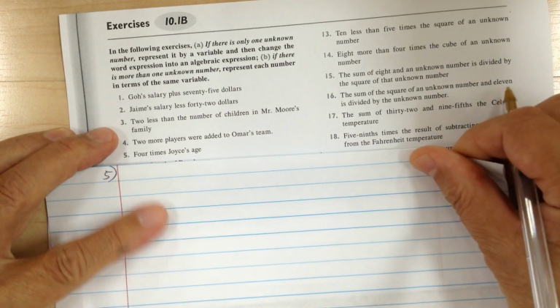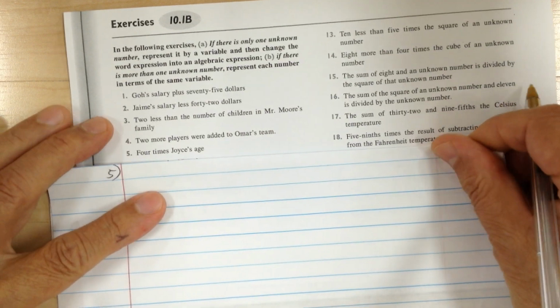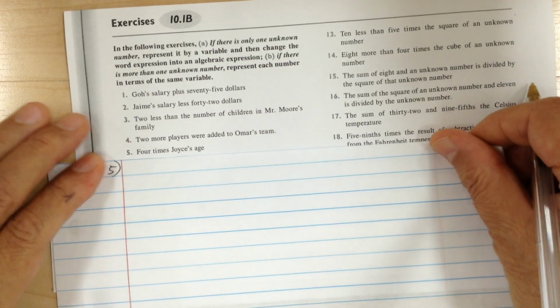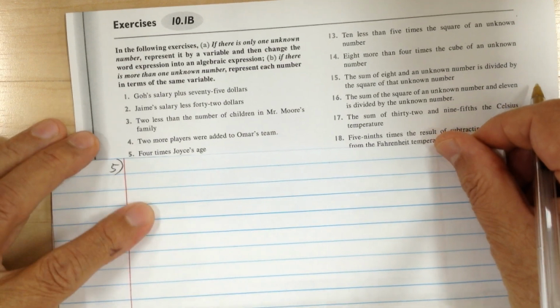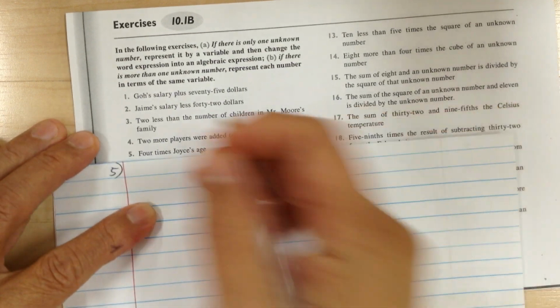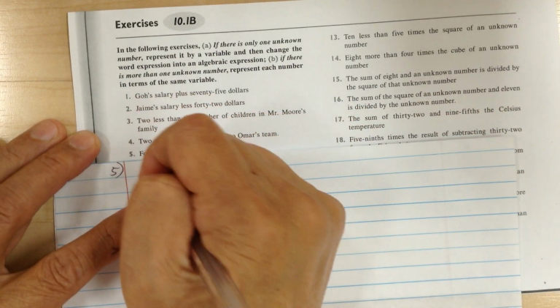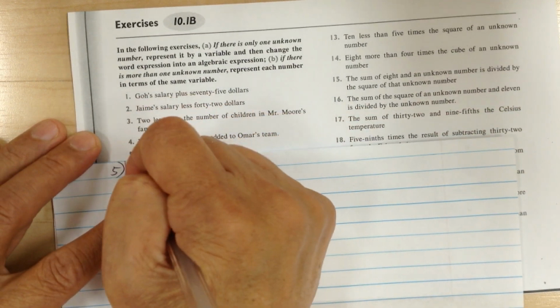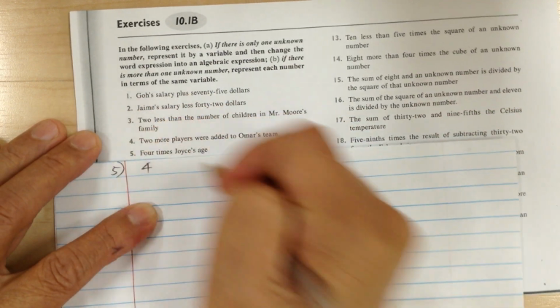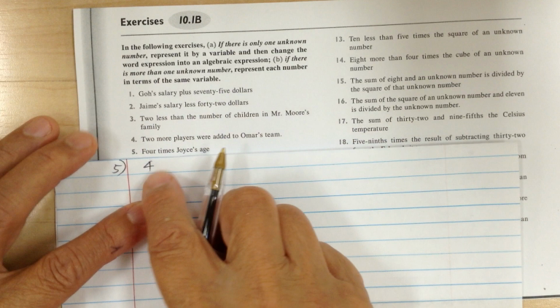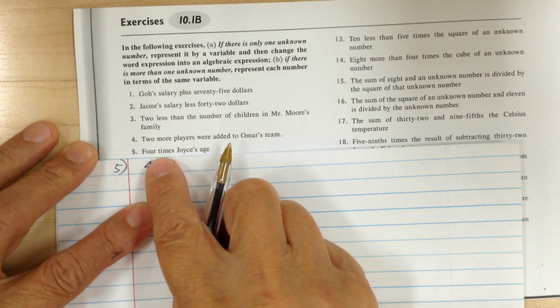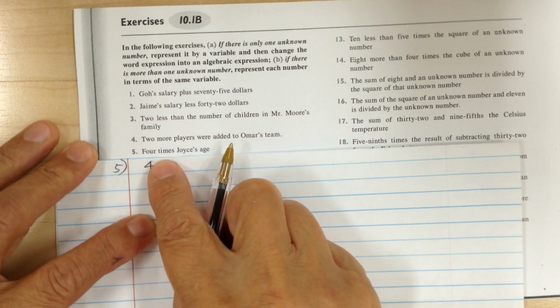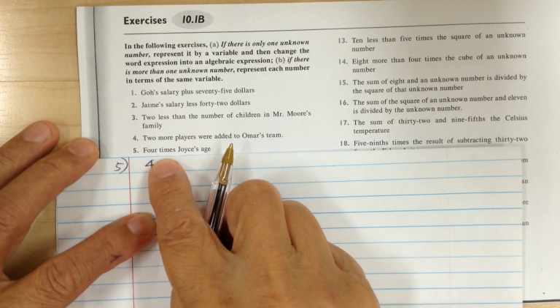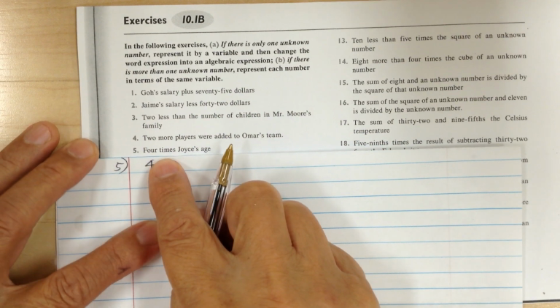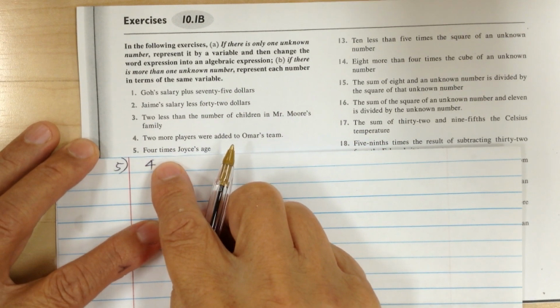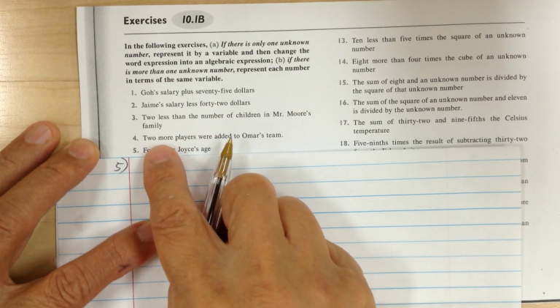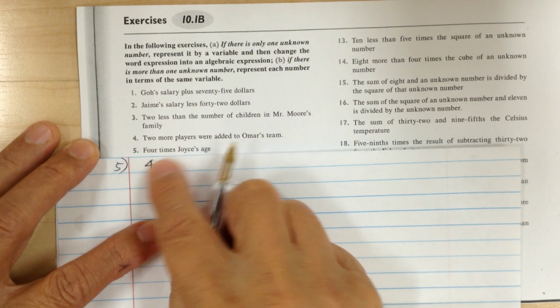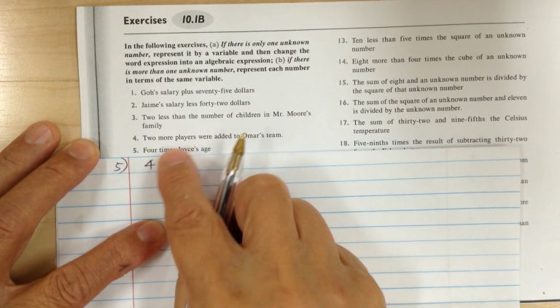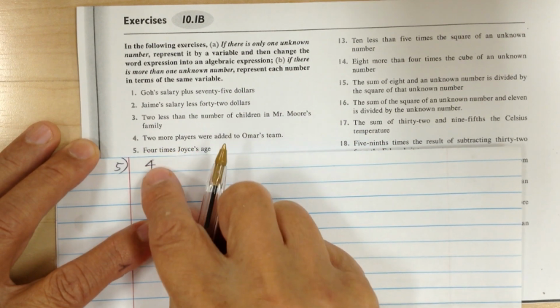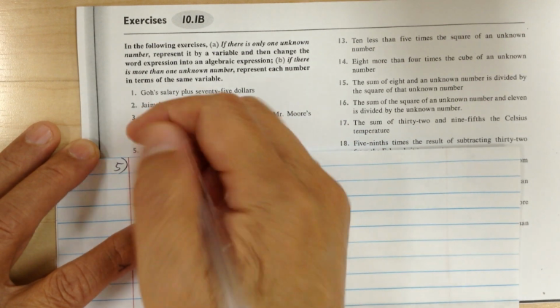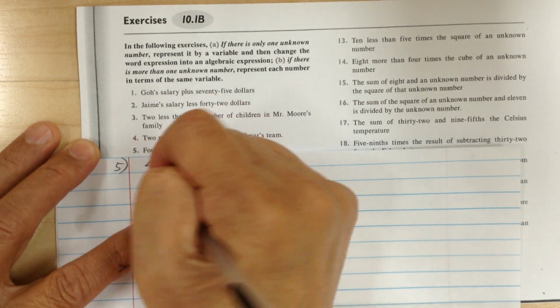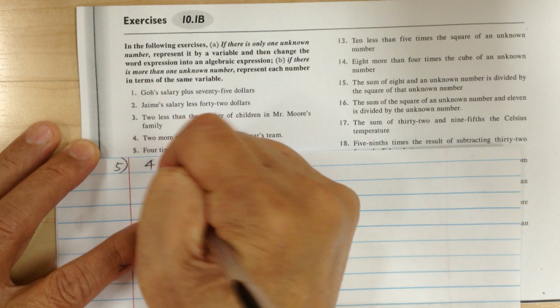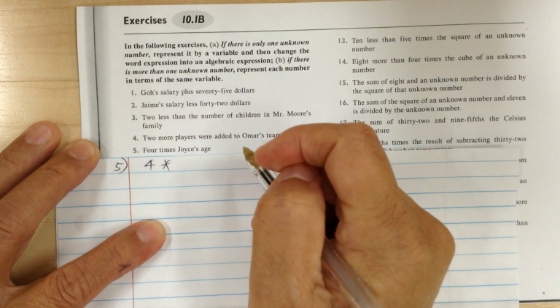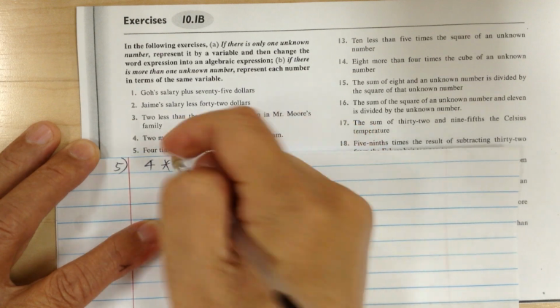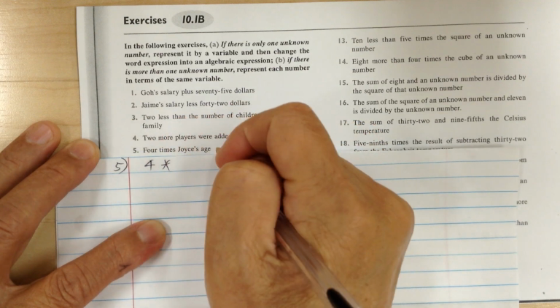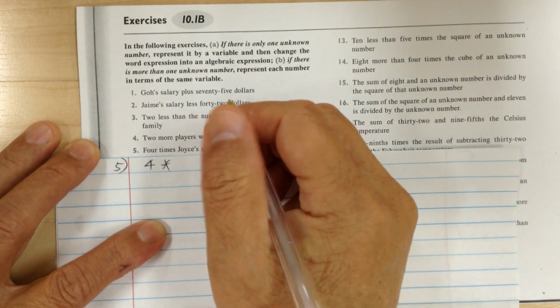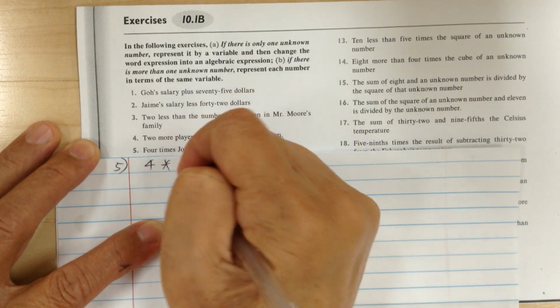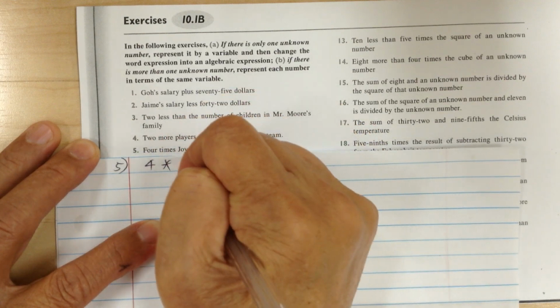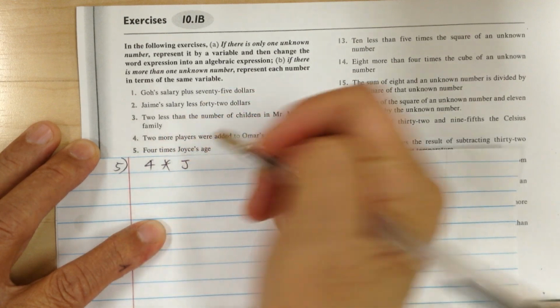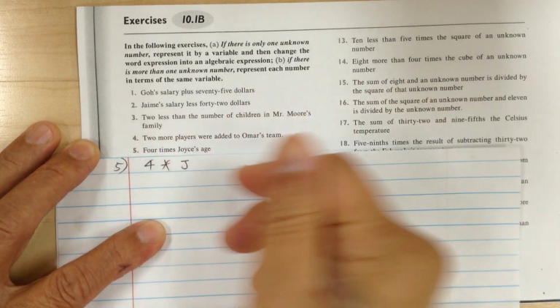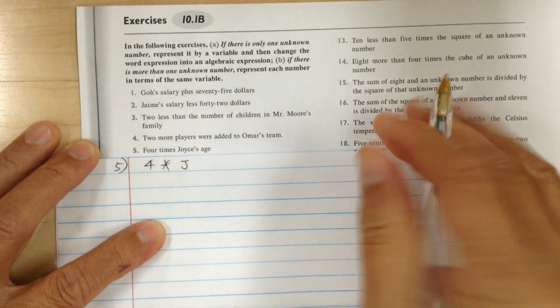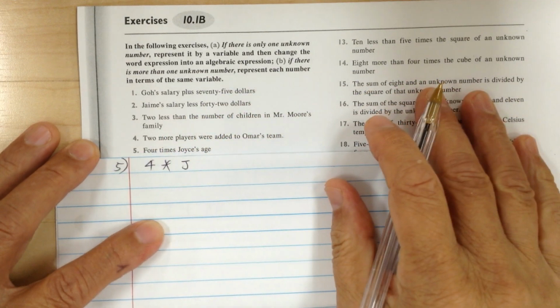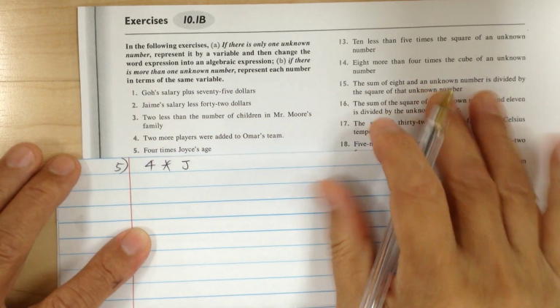Number five — it says four means four. Again, you just write down exactly what it says. Four means four, times means multiply. Joyce — you can just write down J. So four times J, and that's fine.